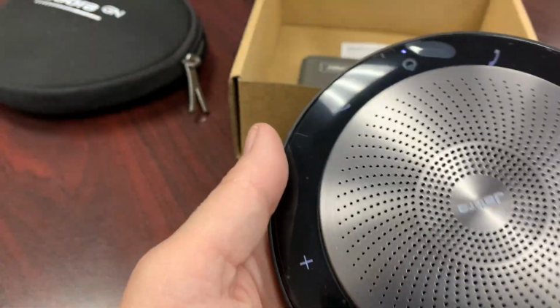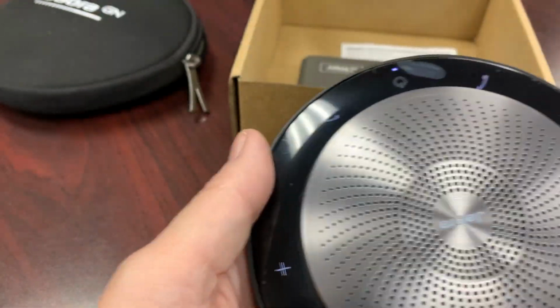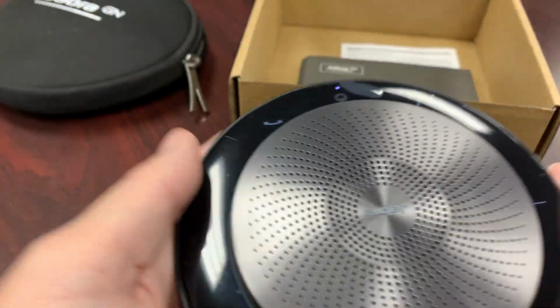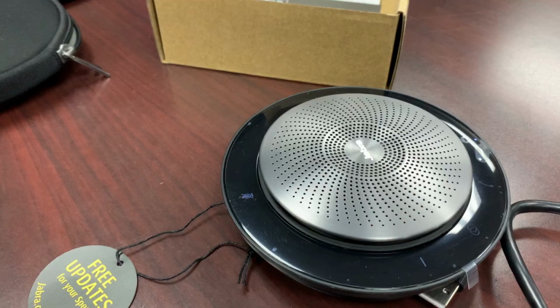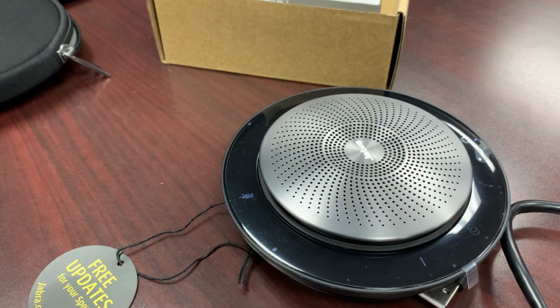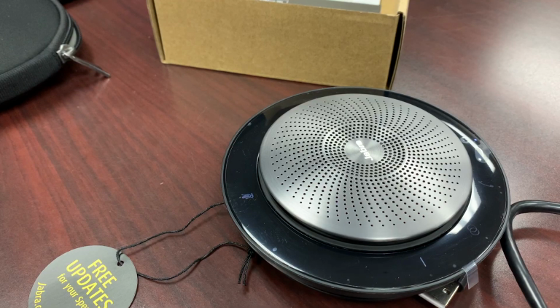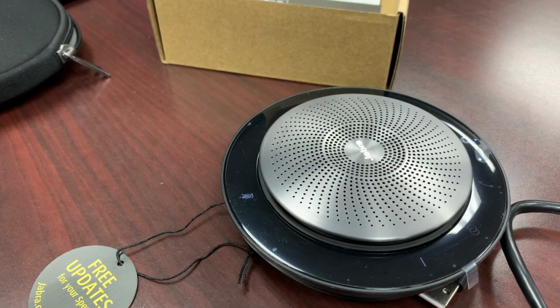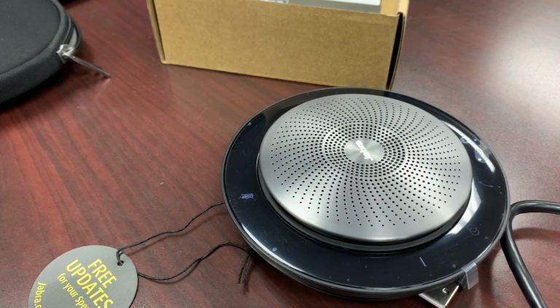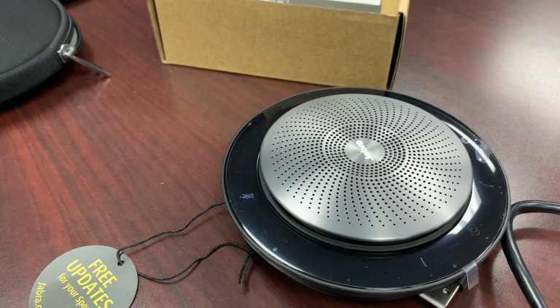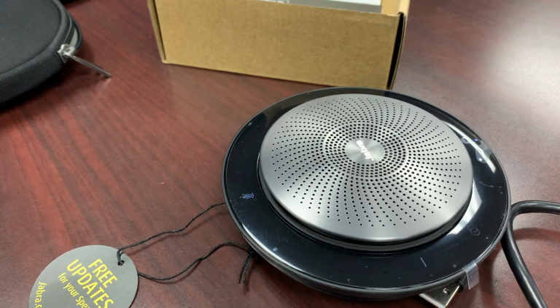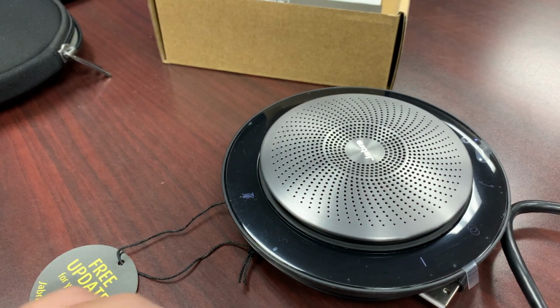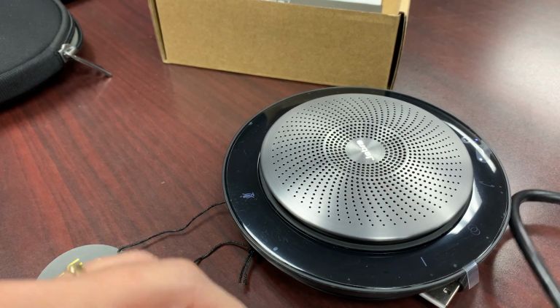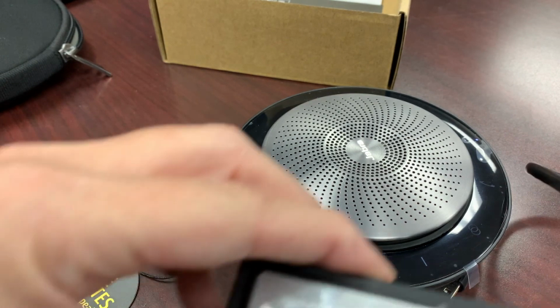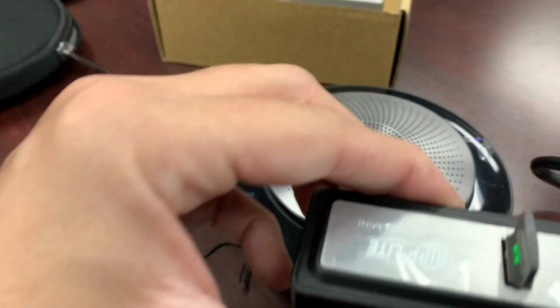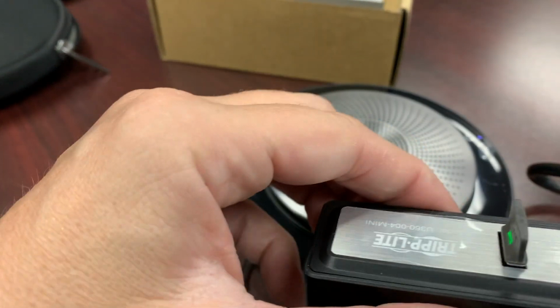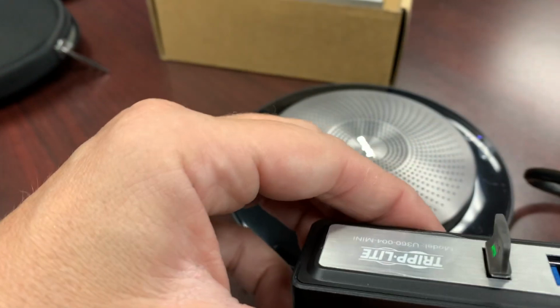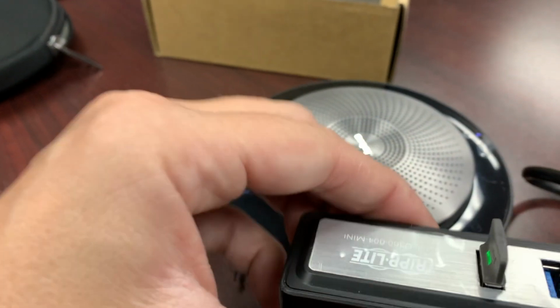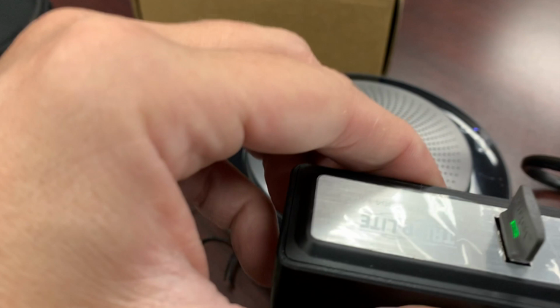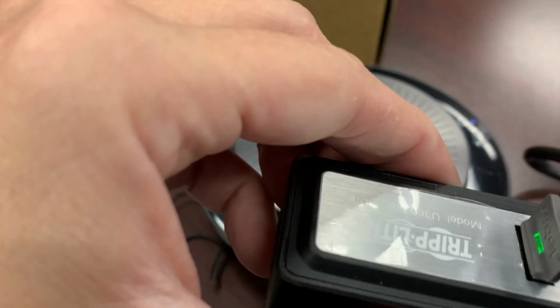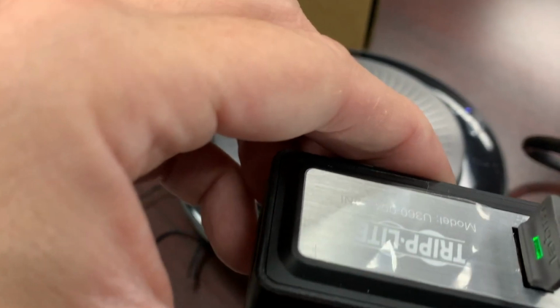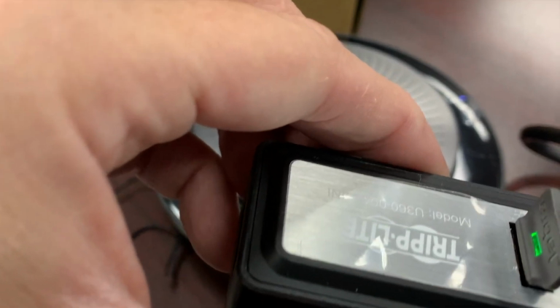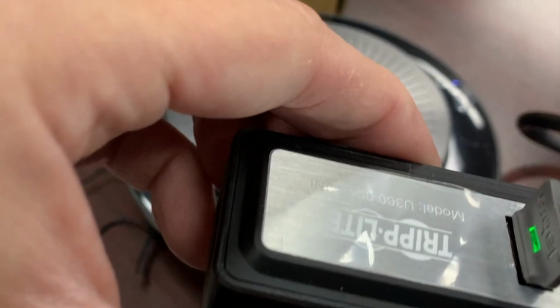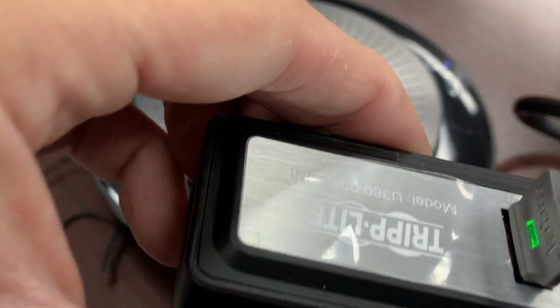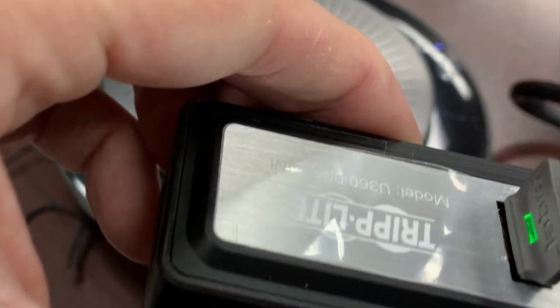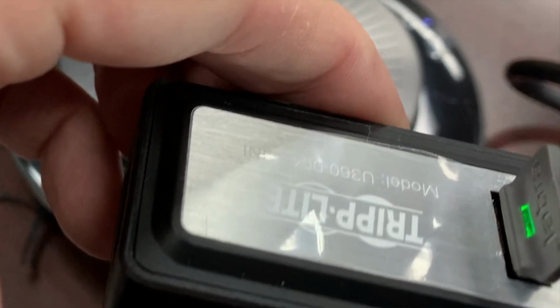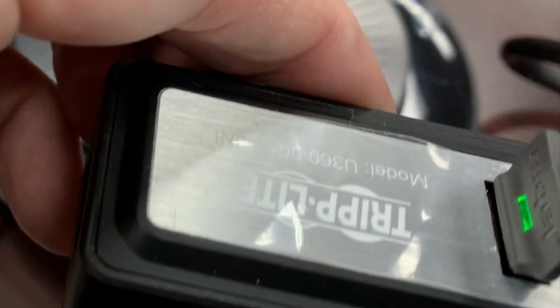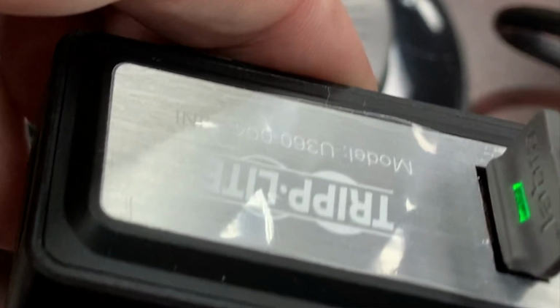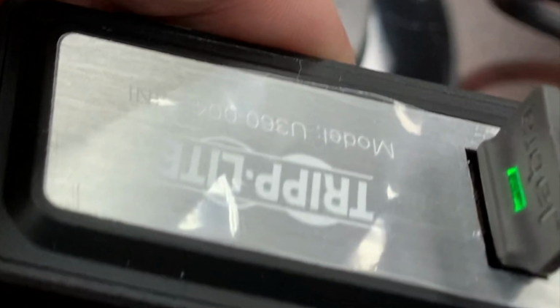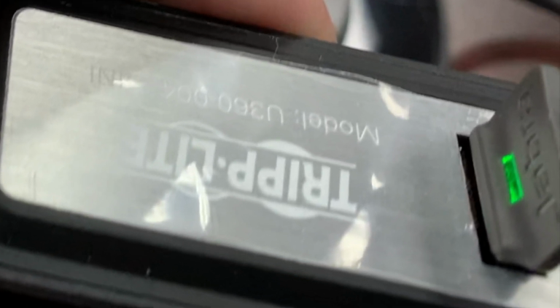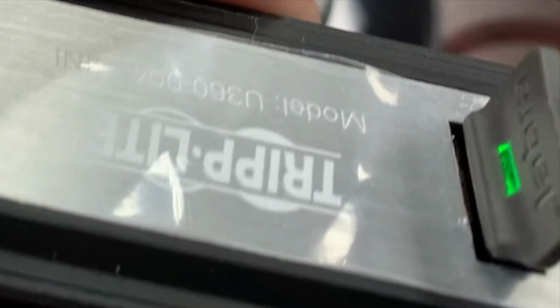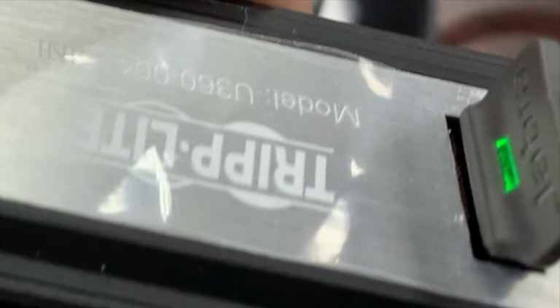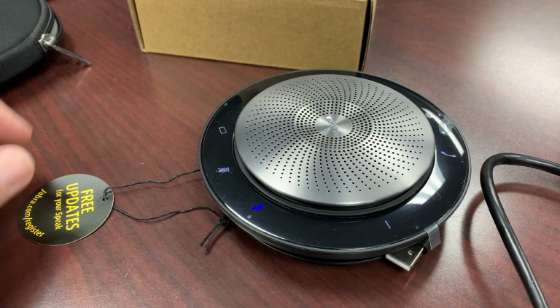Now I want to ensure that it has connected to the nib. There's a solid light, which means it has definitely connected.